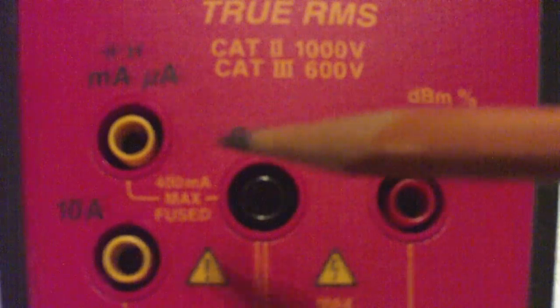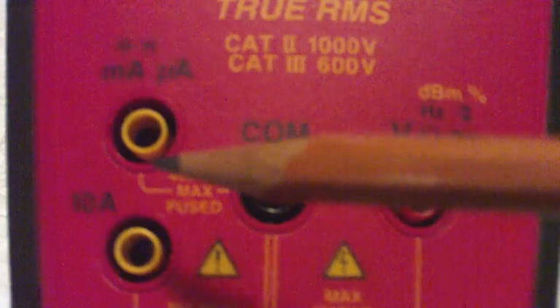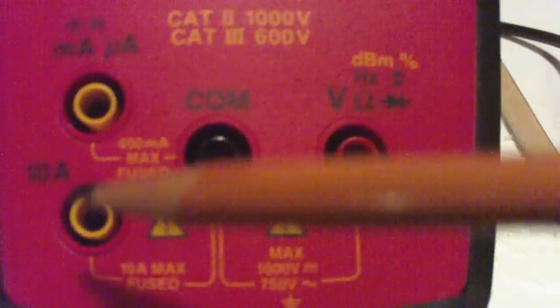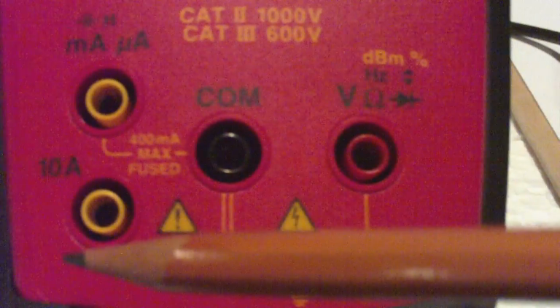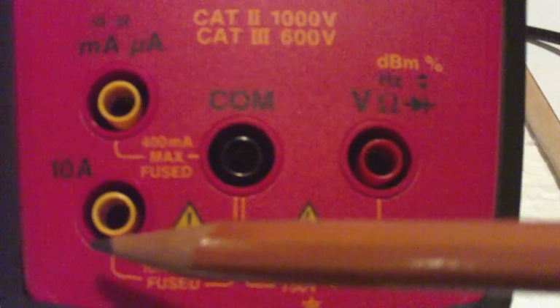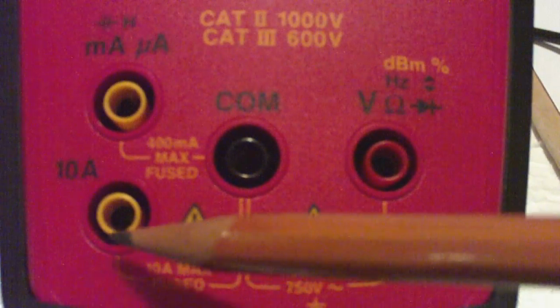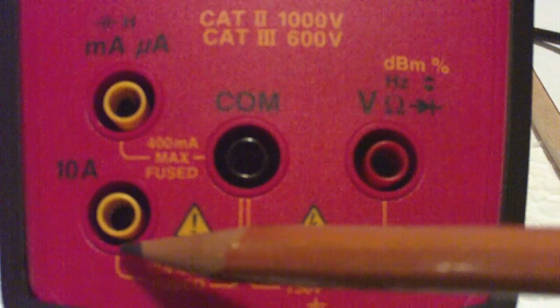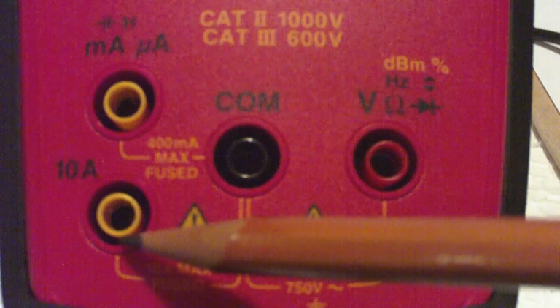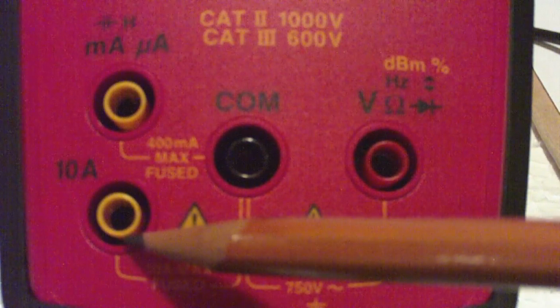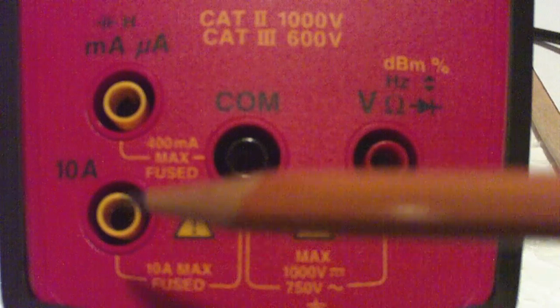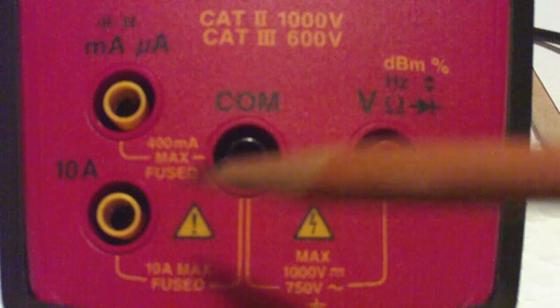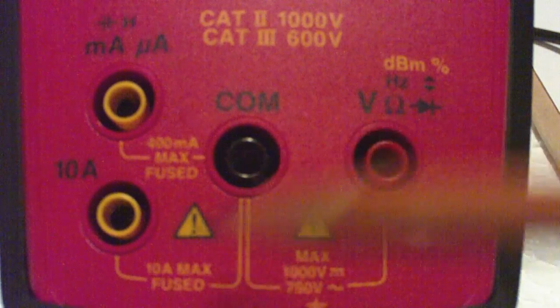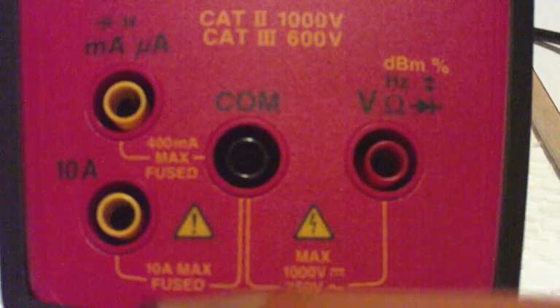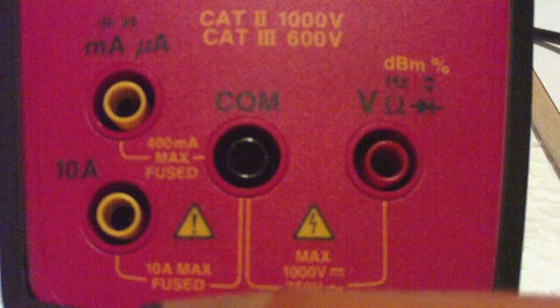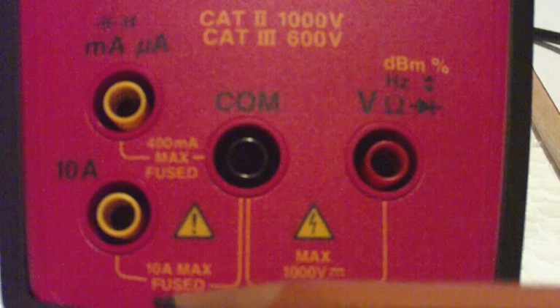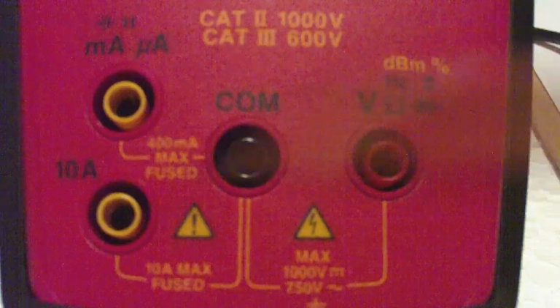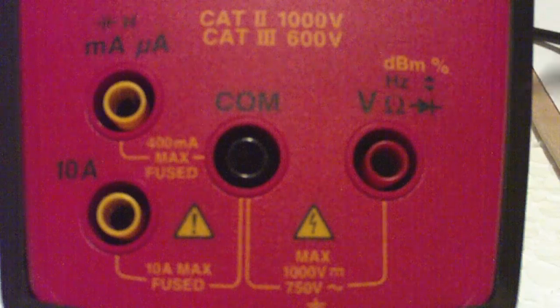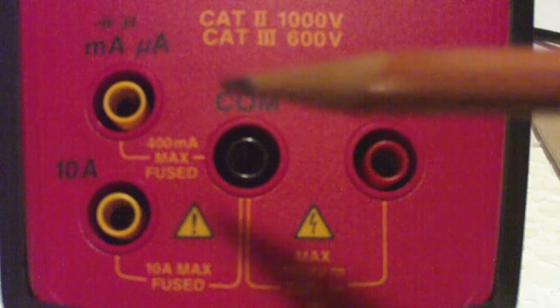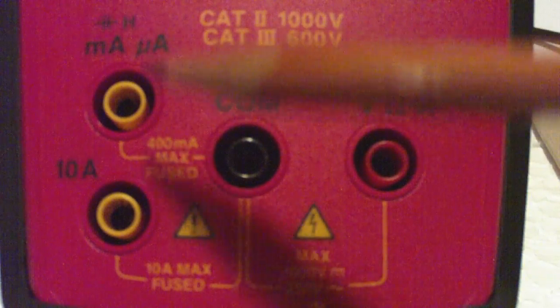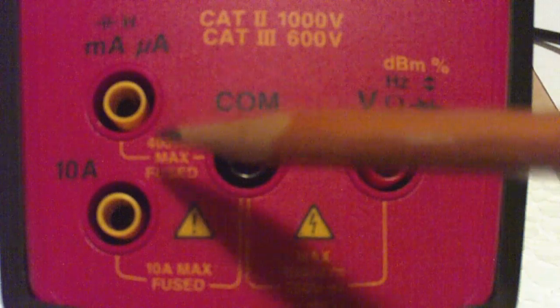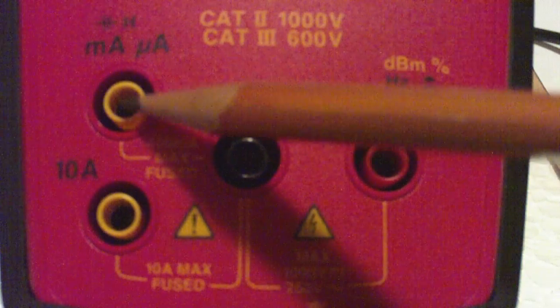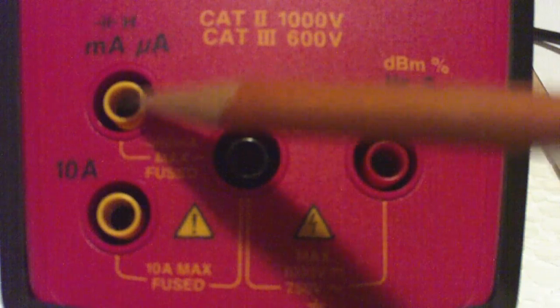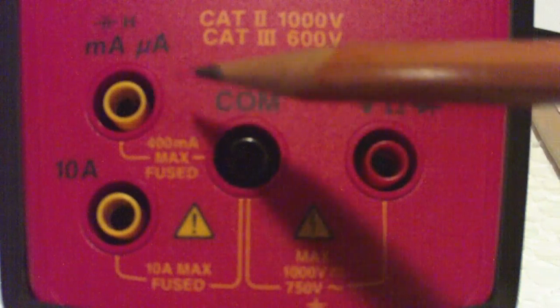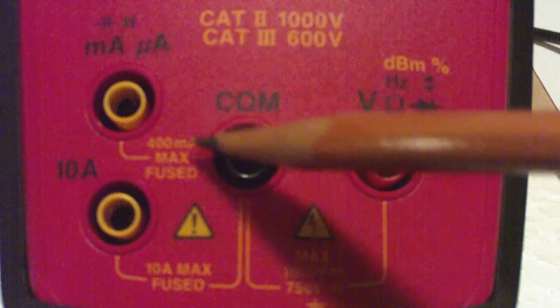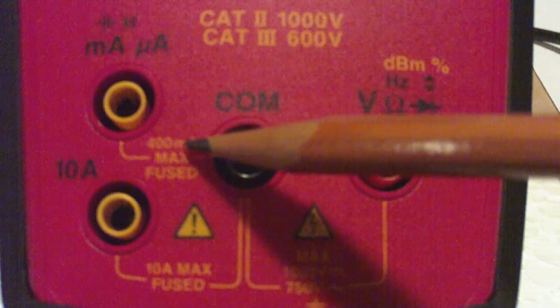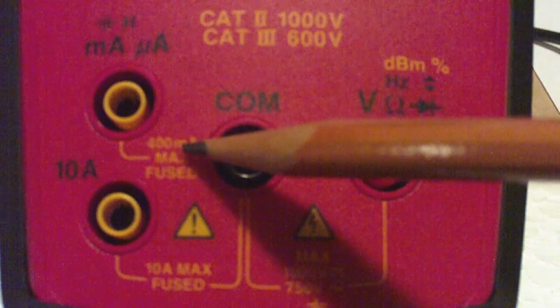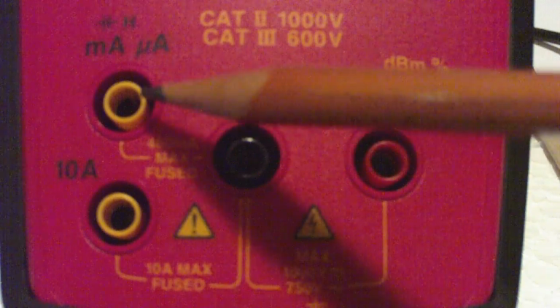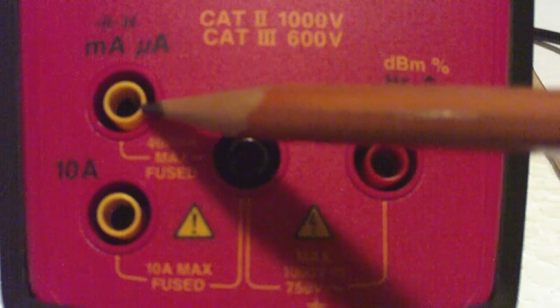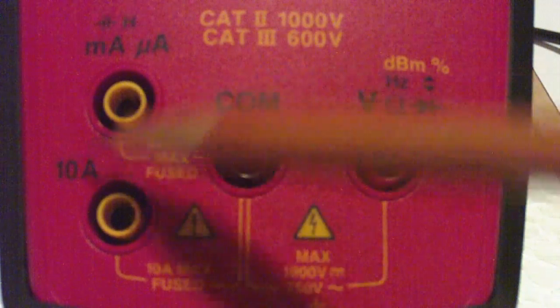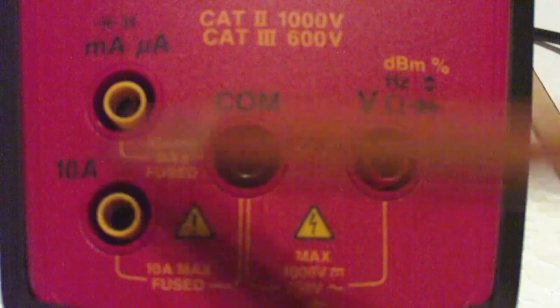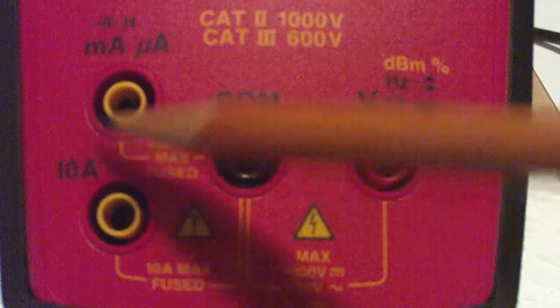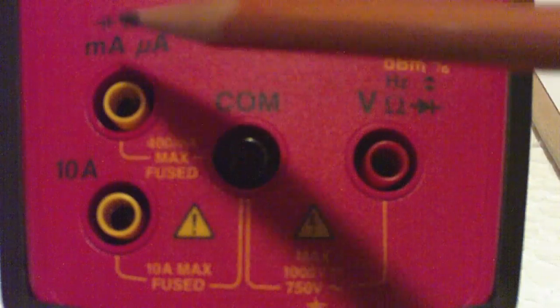Down here you'll notice that we can measure much higher amperage, up to 10 amps — that's fused, which is rather nice. And this one up here should be up to 400 milliamps, also fused. But again, we're not going to measure amperage.